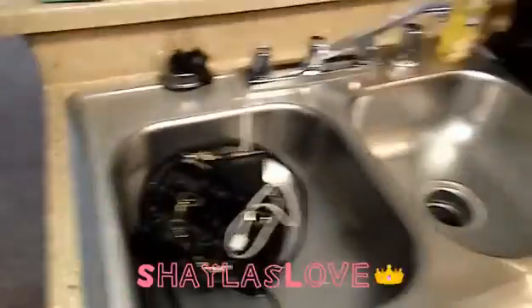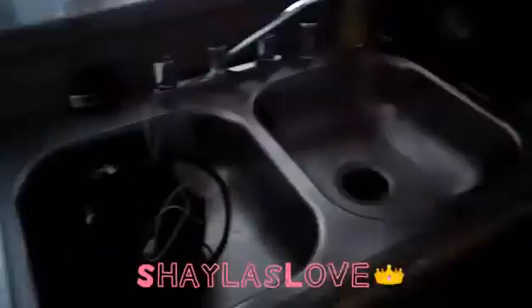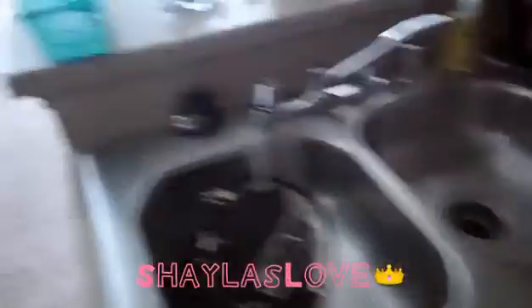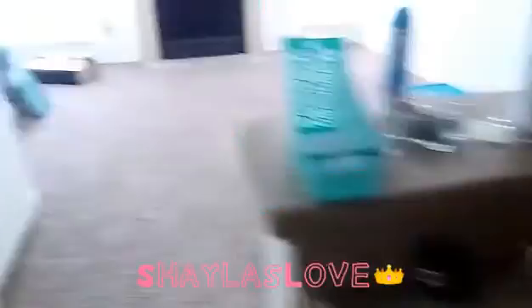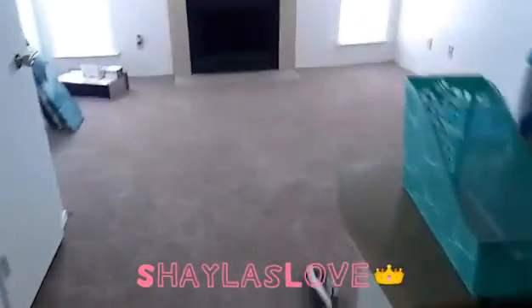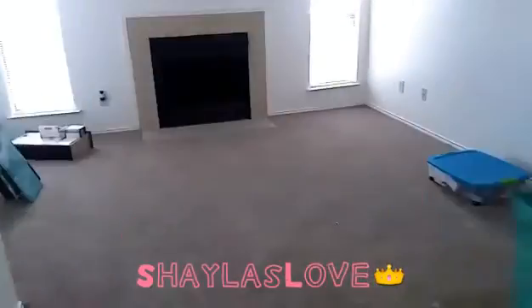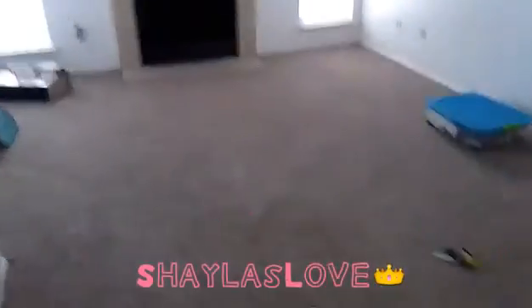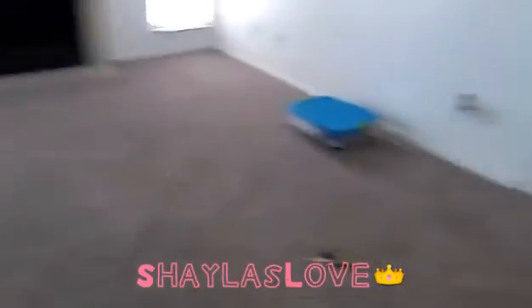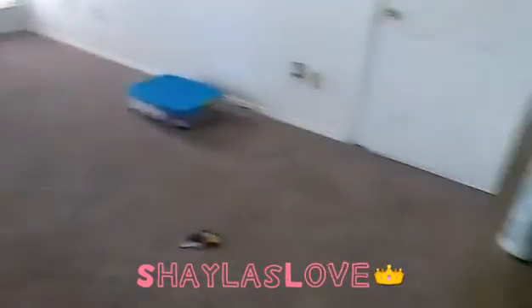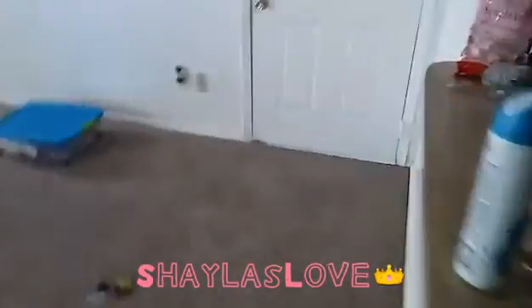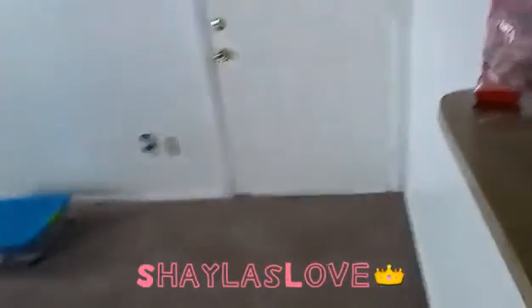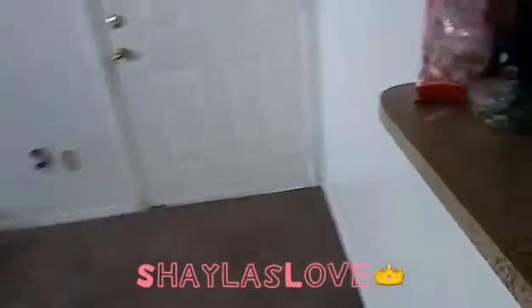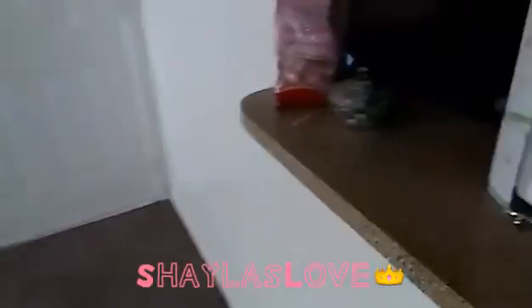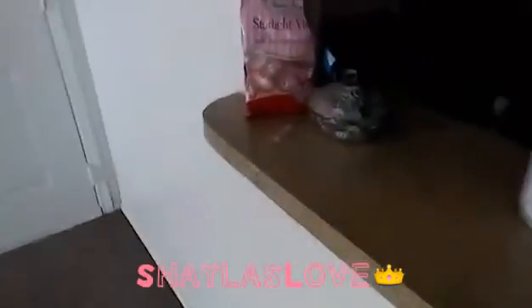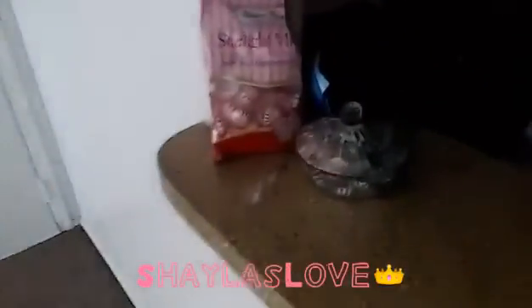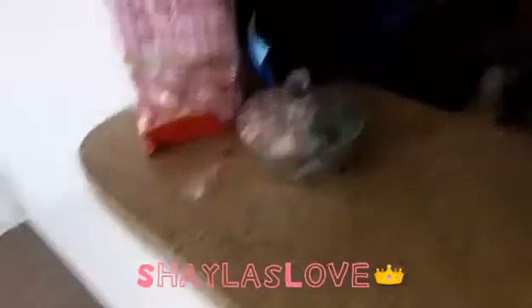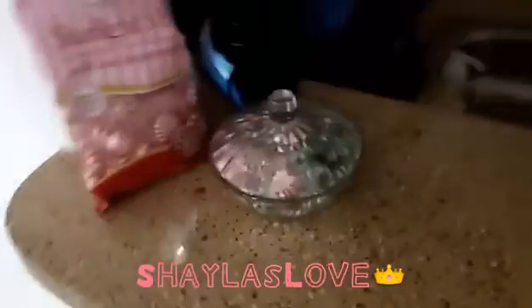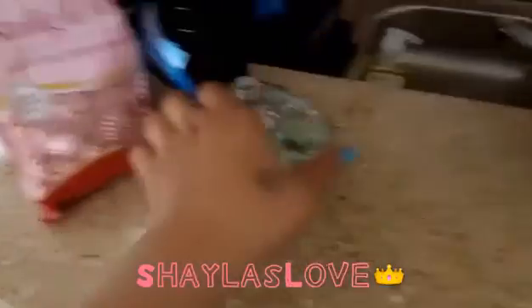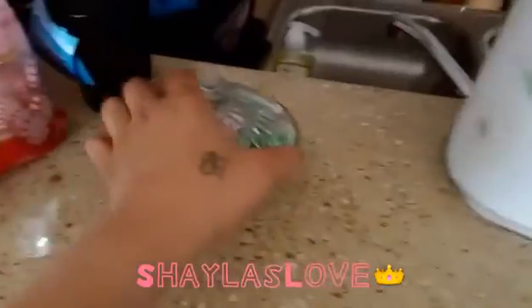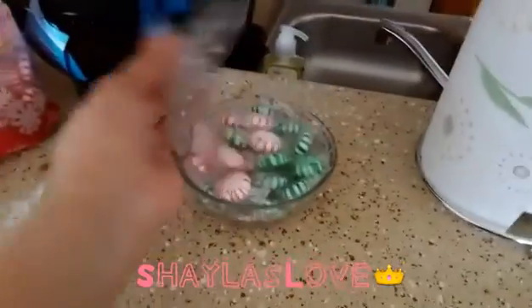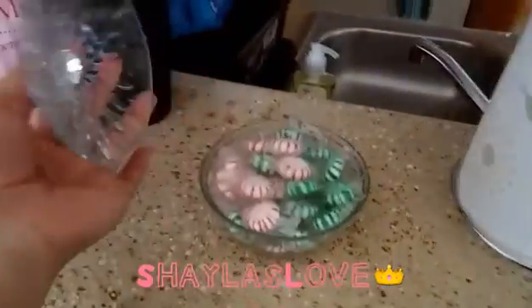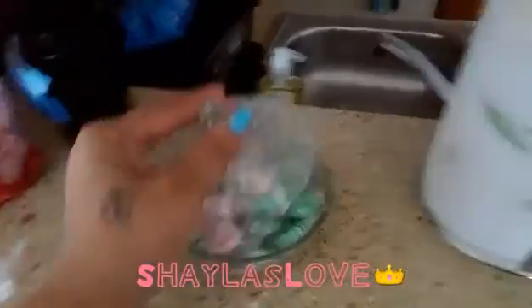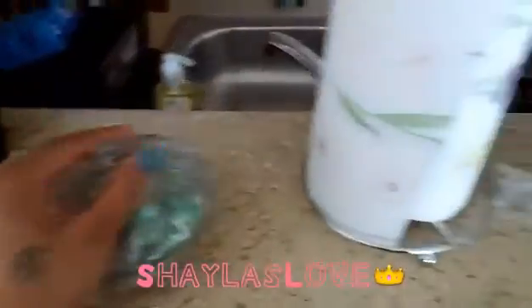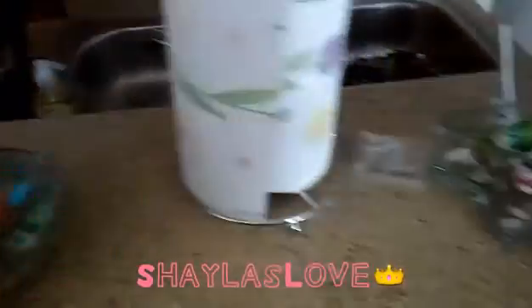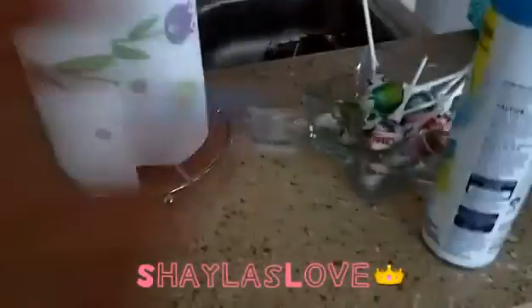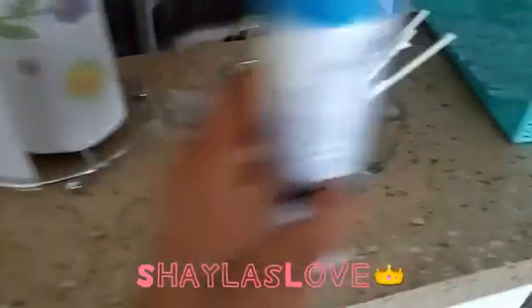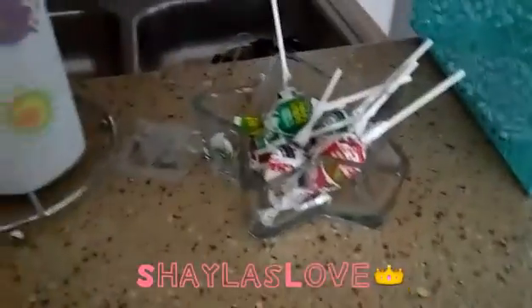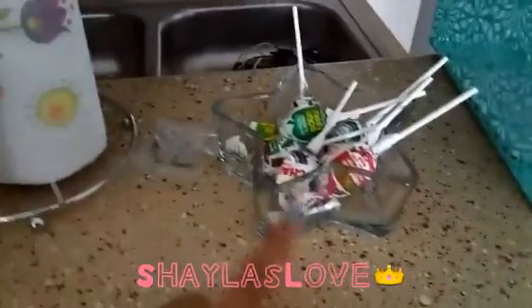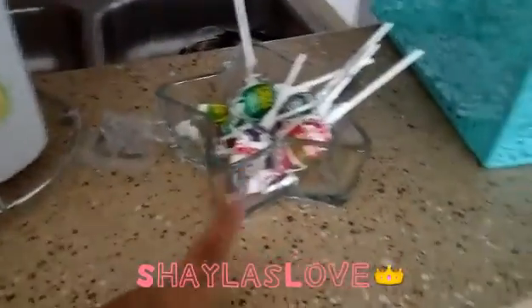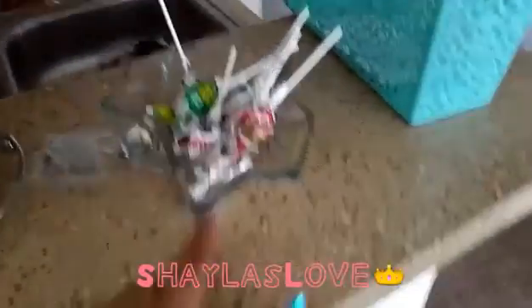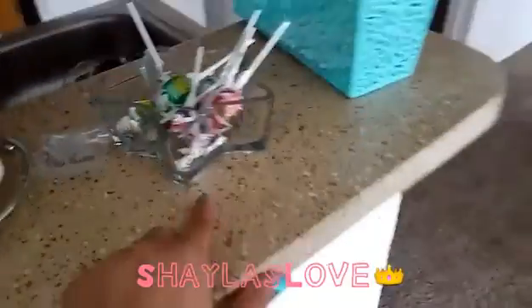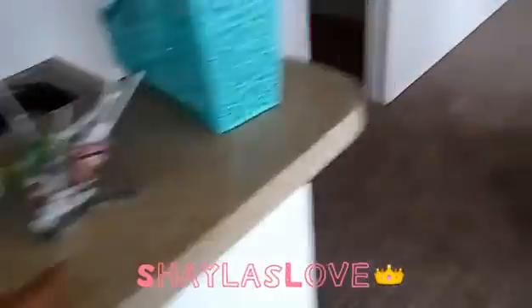I got this sink right here. I got a candy bowl and I got another one right there.